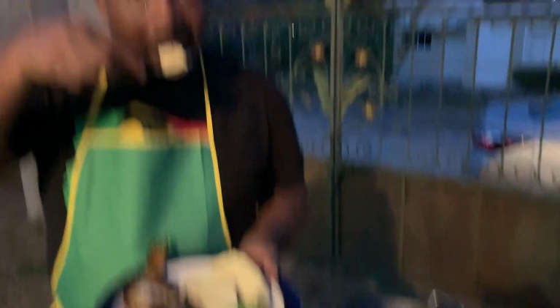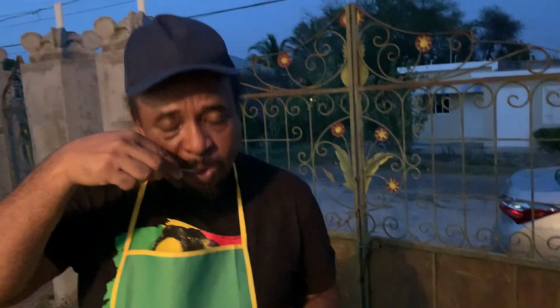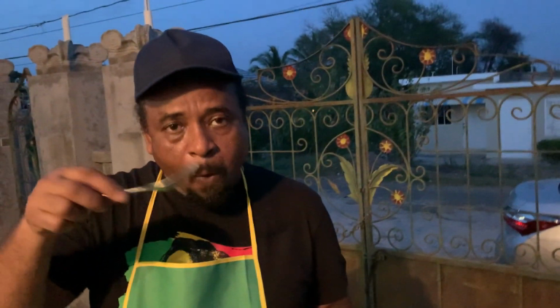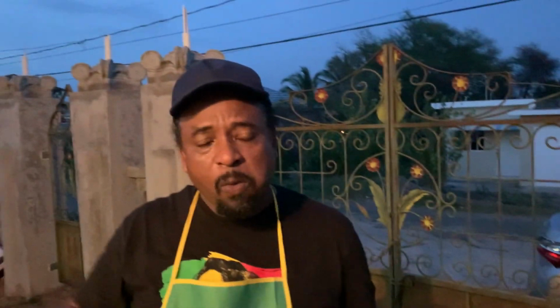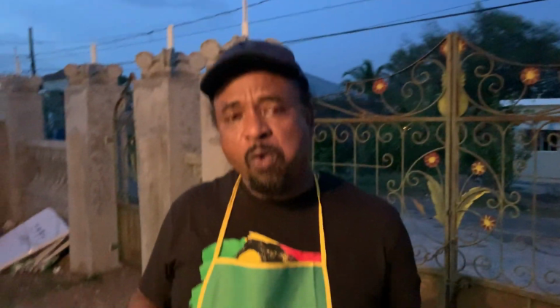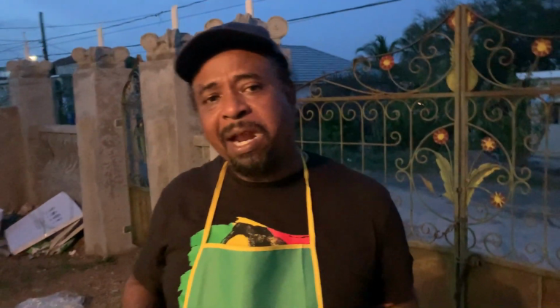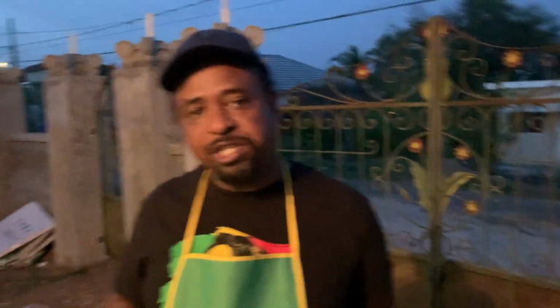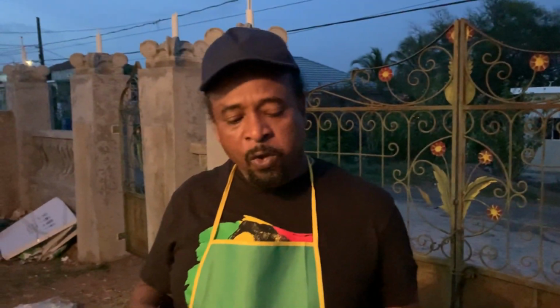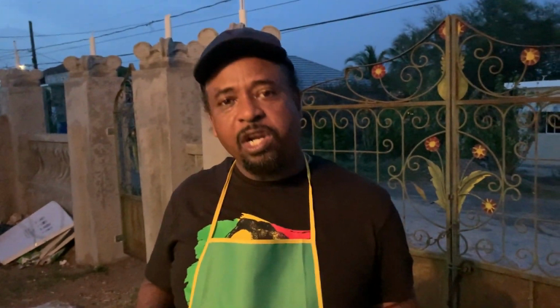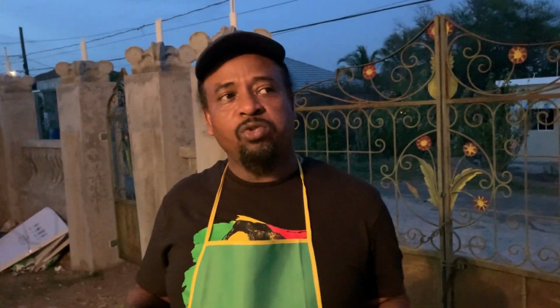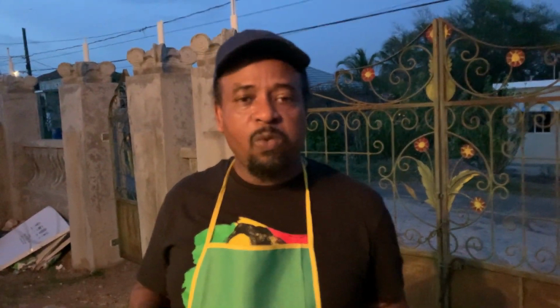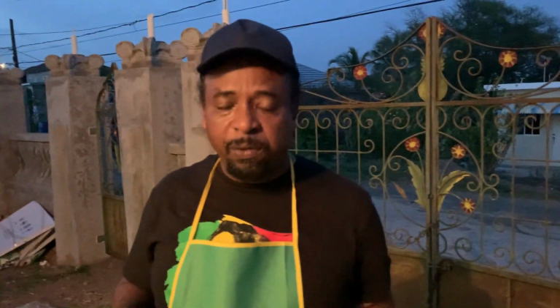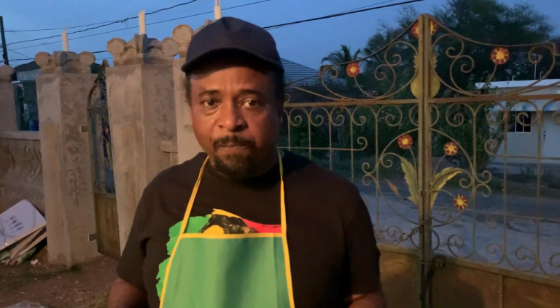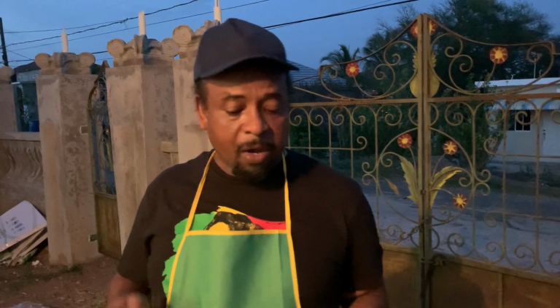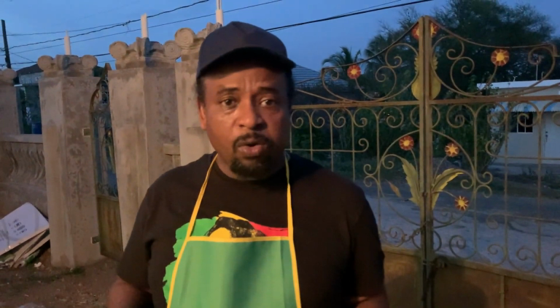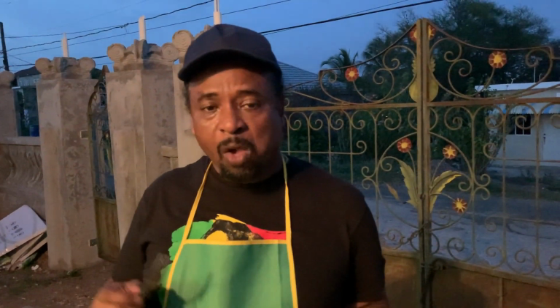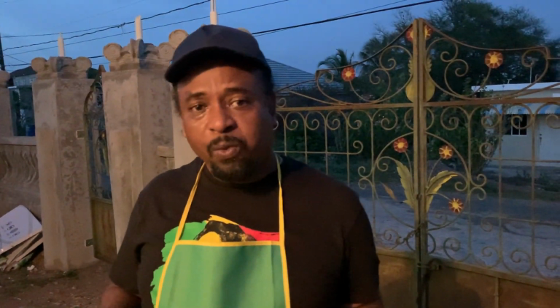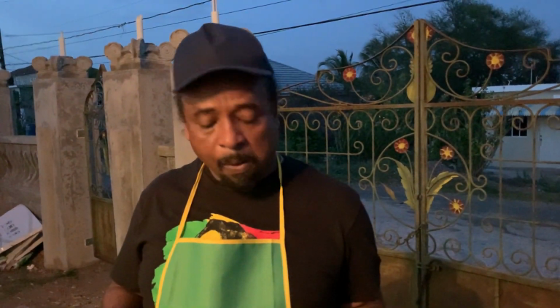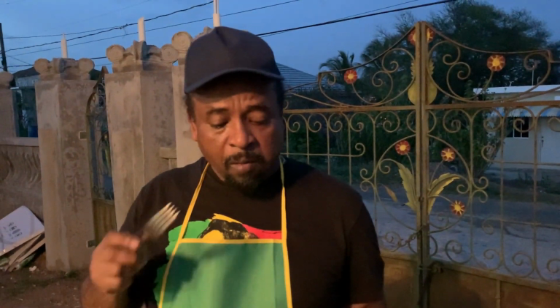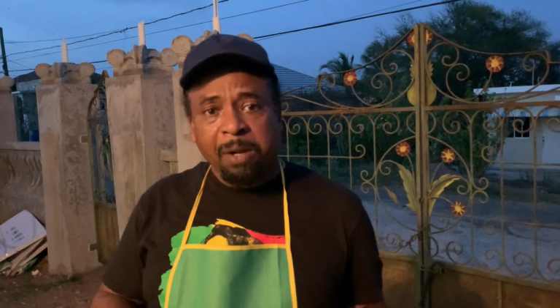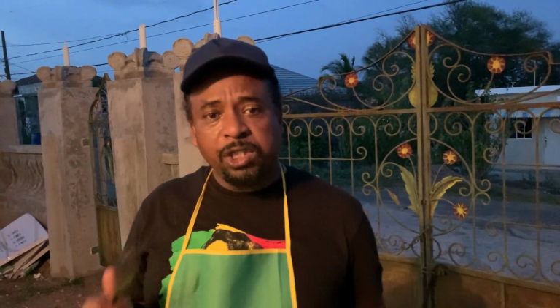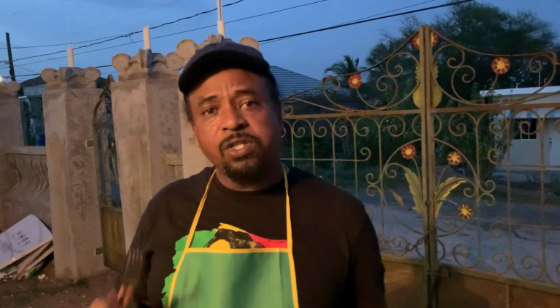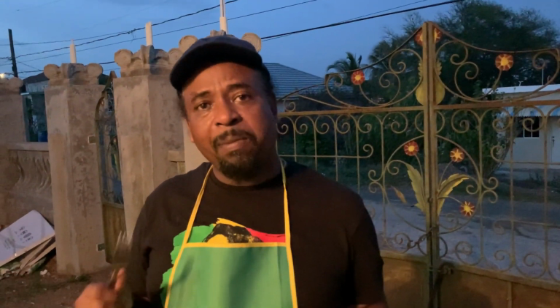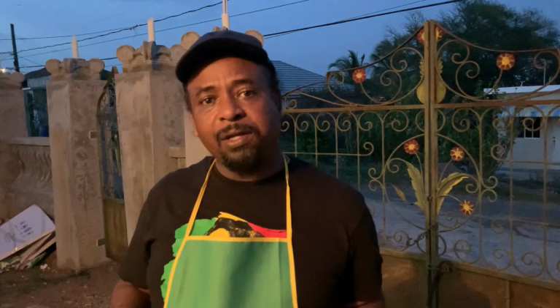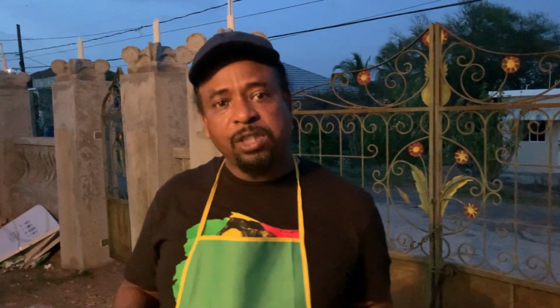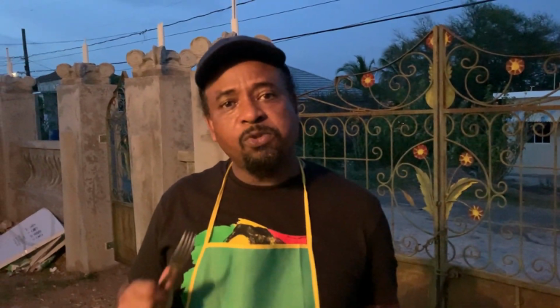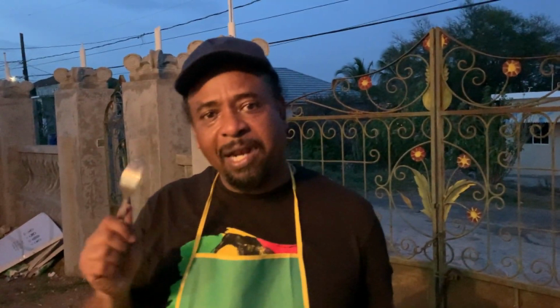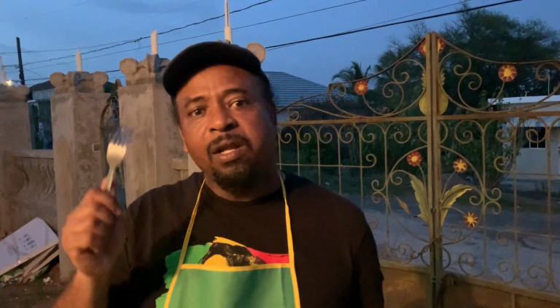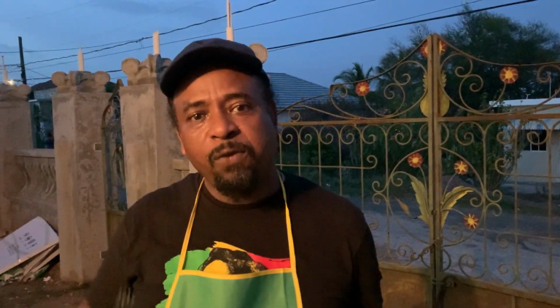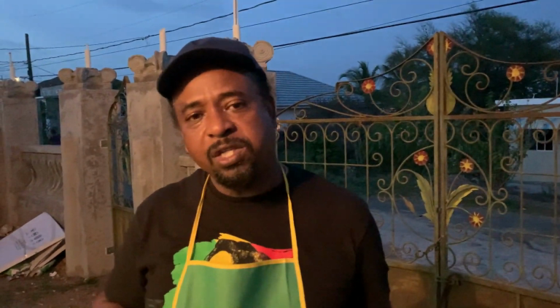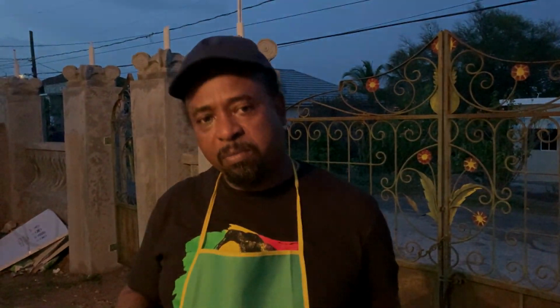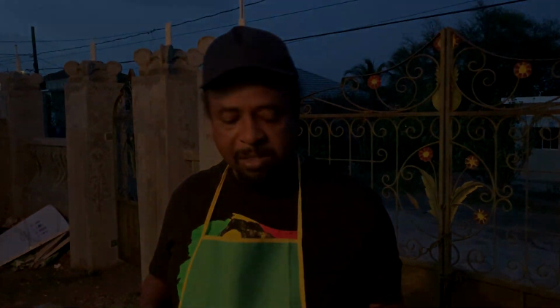So remember, Smoke Pot and Balance Kitchen. We're here, traveling the world, sharing with you how we cook and what we cook. Remember, share, subscribe, and like. Love you. Peace out. Bless.